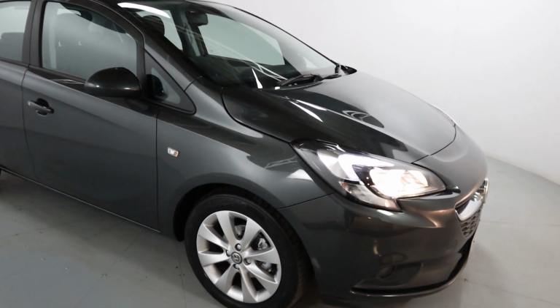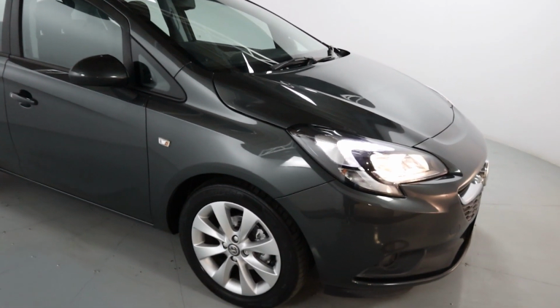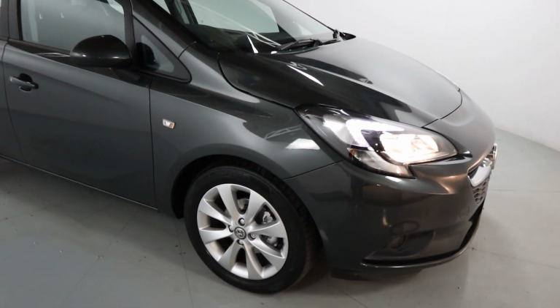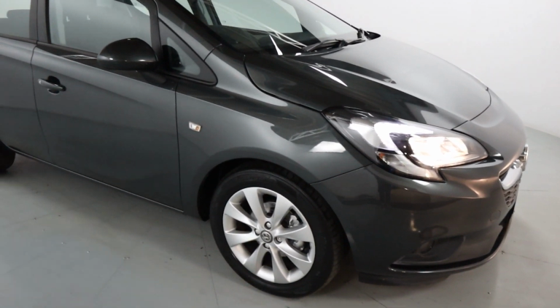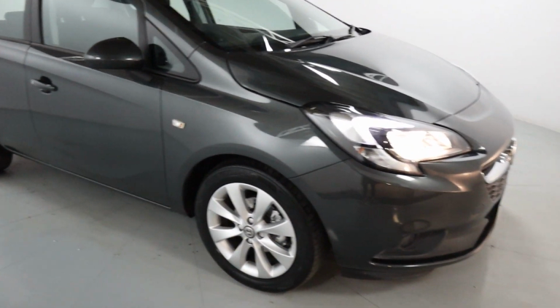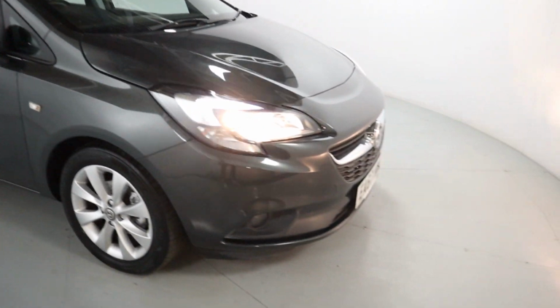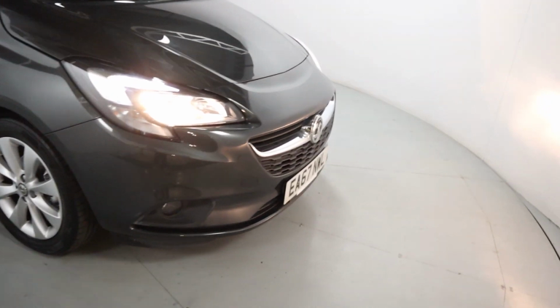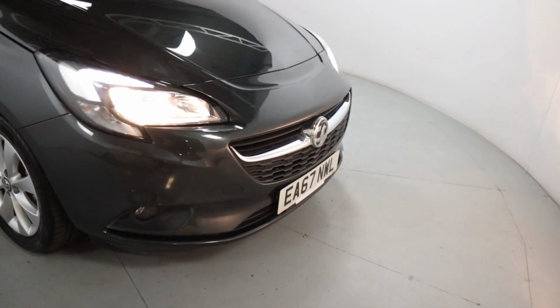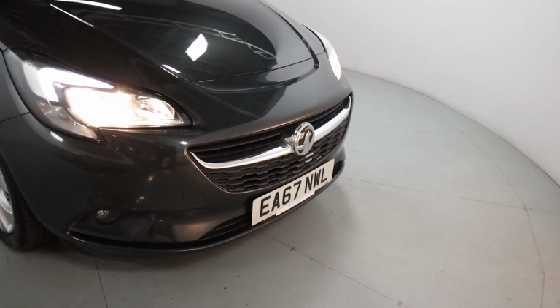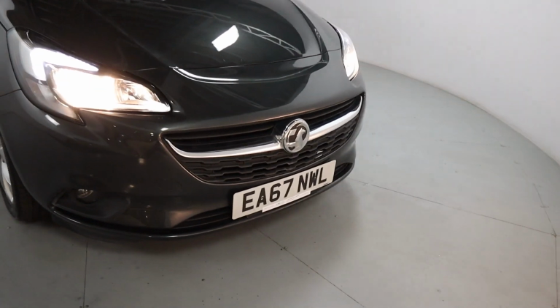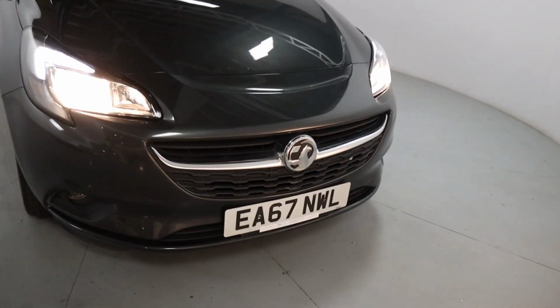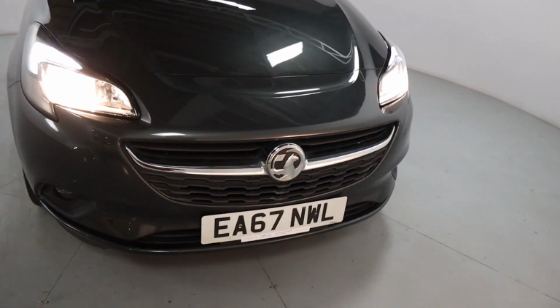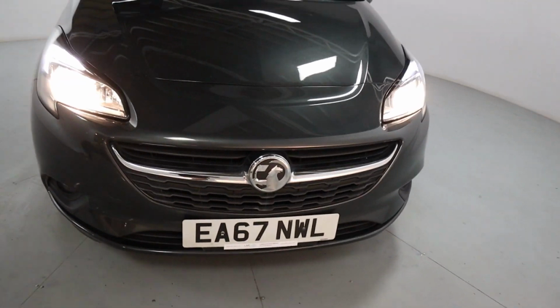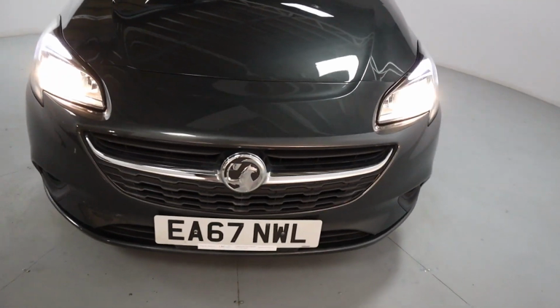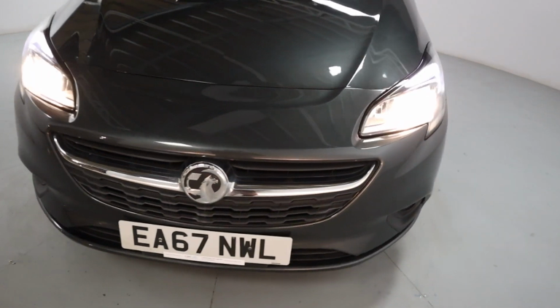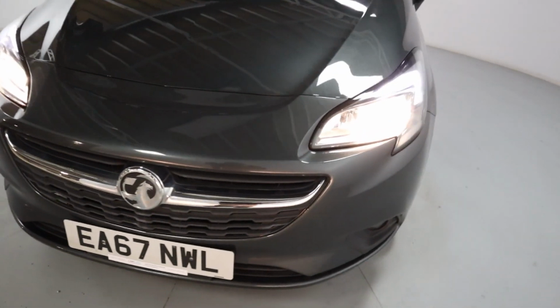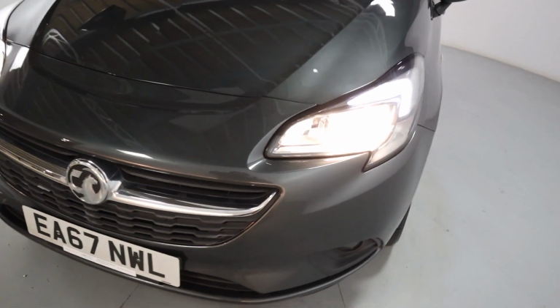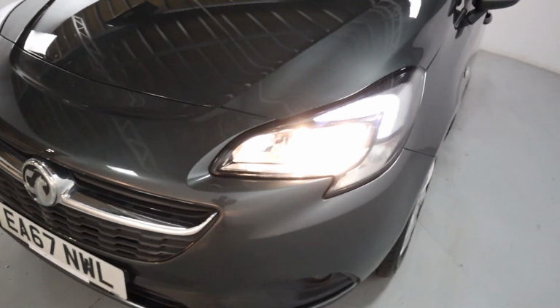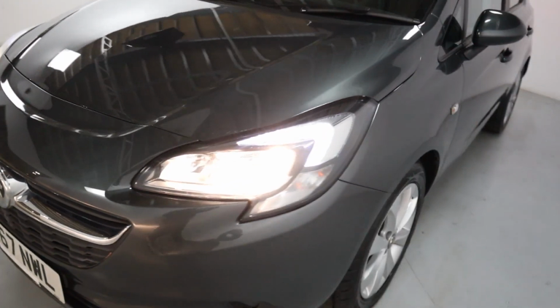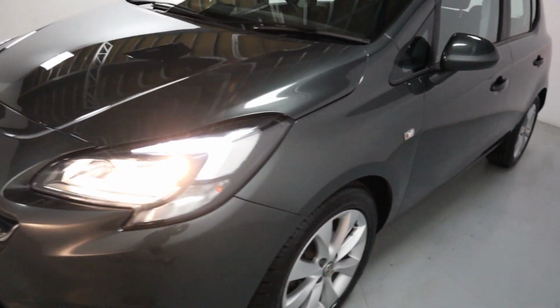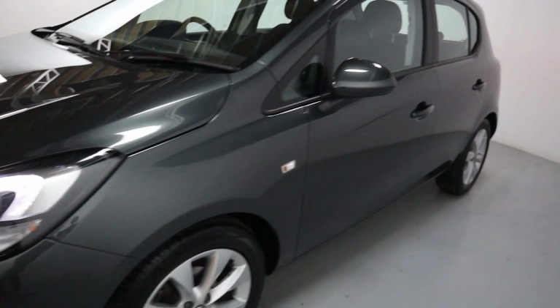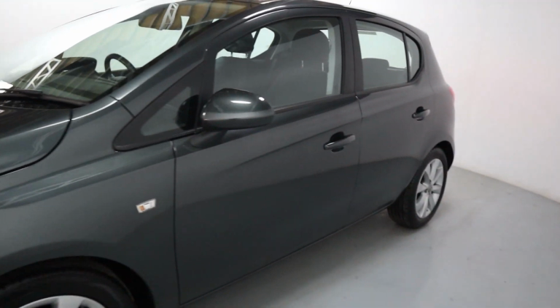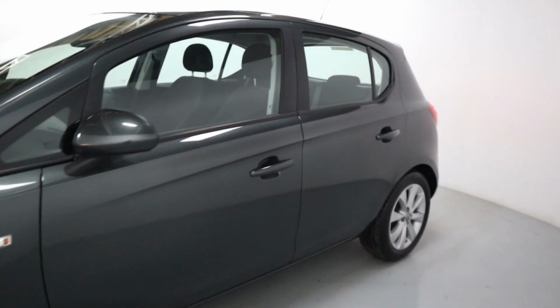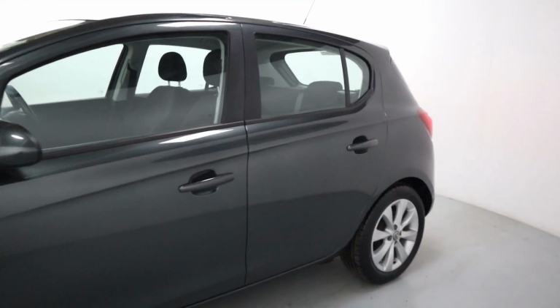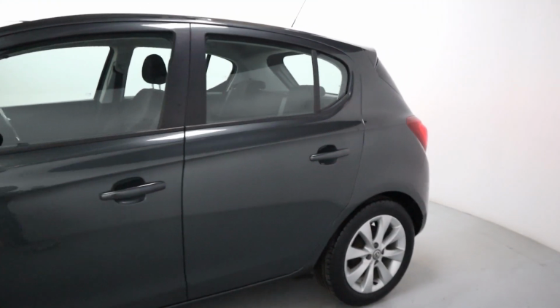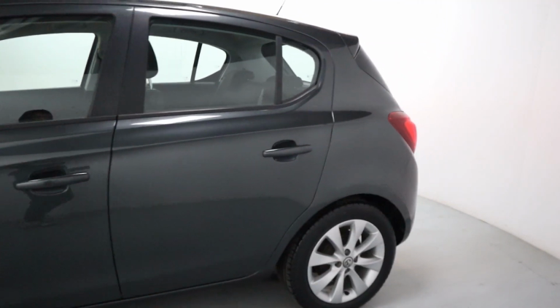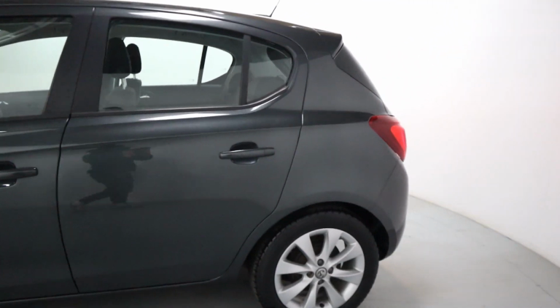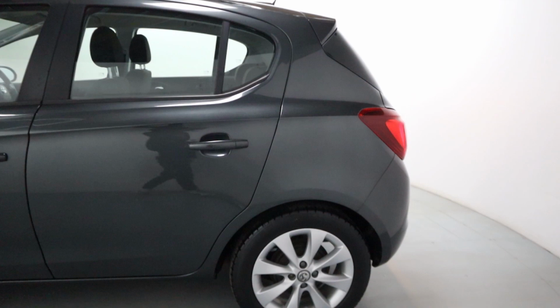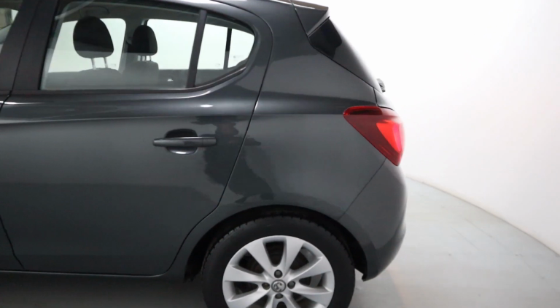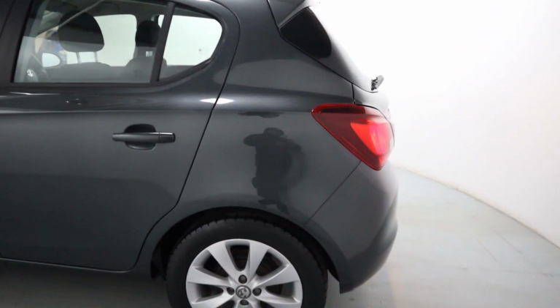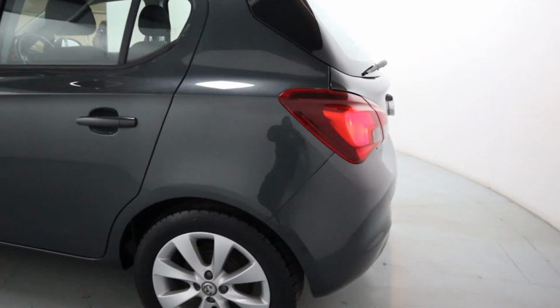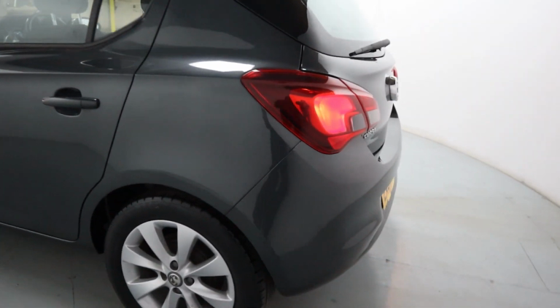It's dark grey paintwork with alloy wheels, and a gorgeous looking front end with a chrome piece coming along the front bumper covering the grille. Nice big front lights, then coming around to the side and rear, you've got a short rear end making it easy to park and manoeuvre.